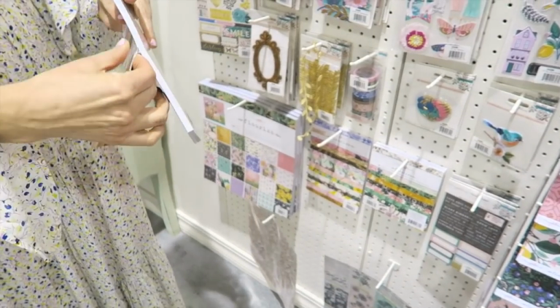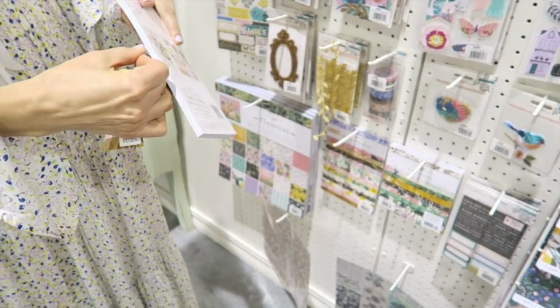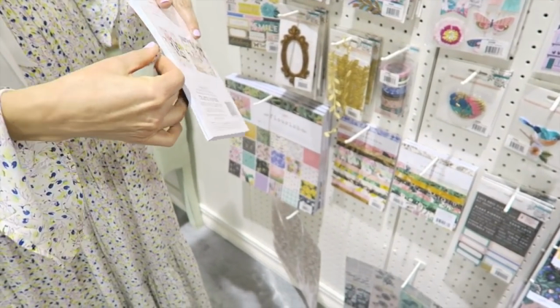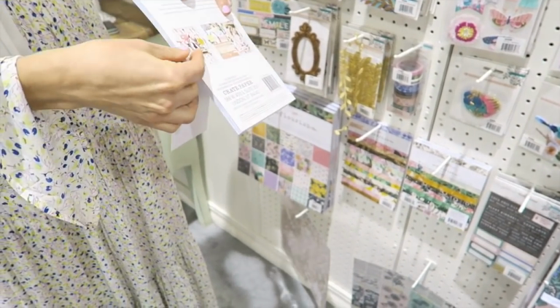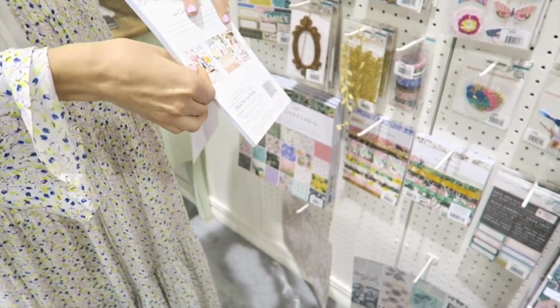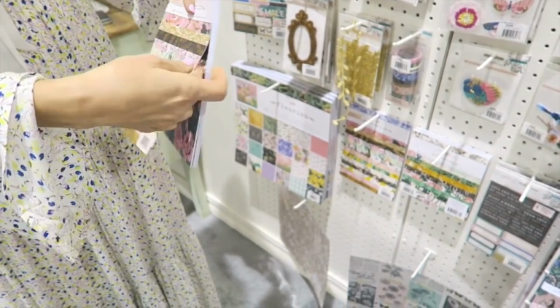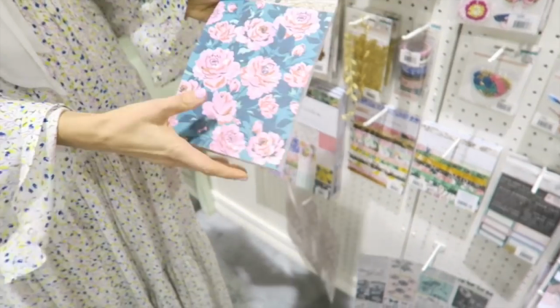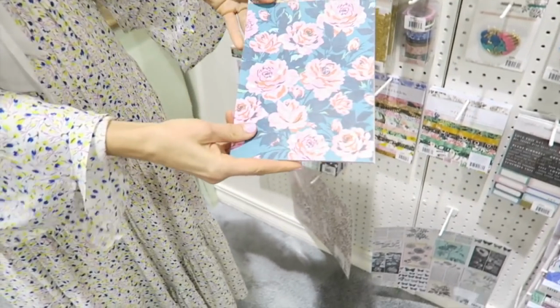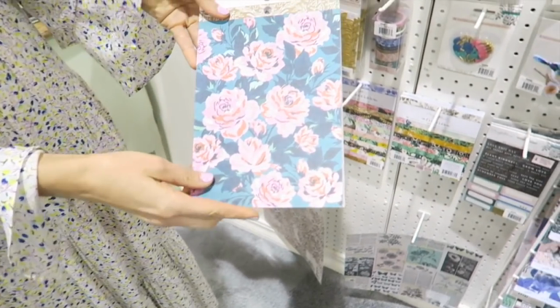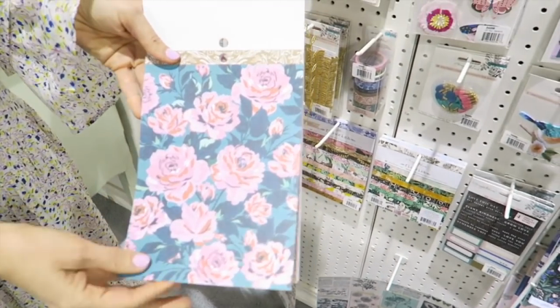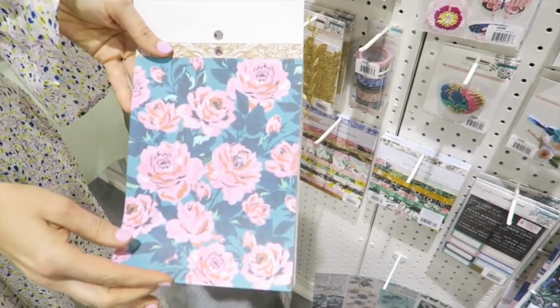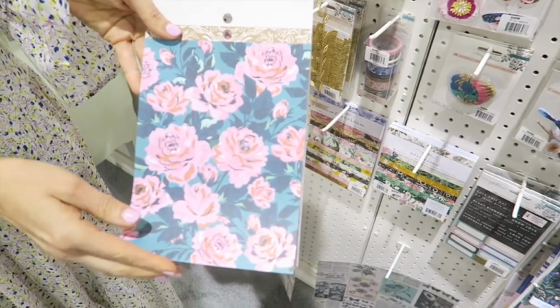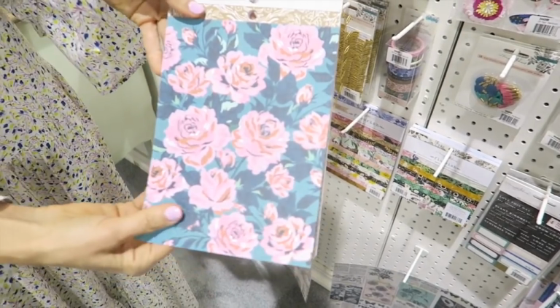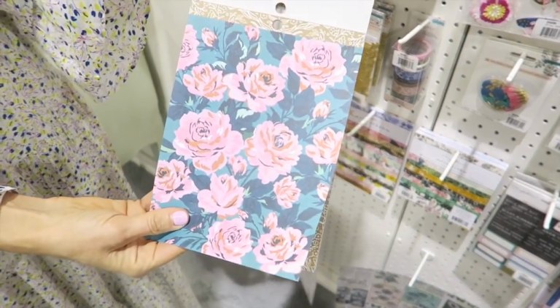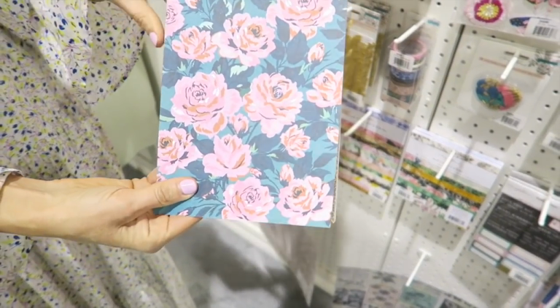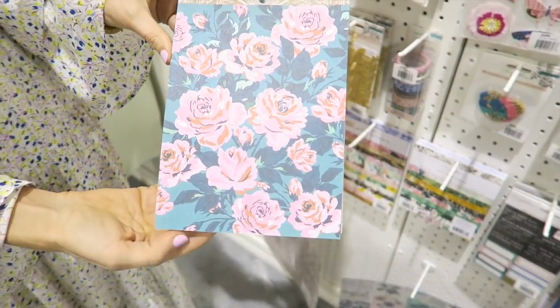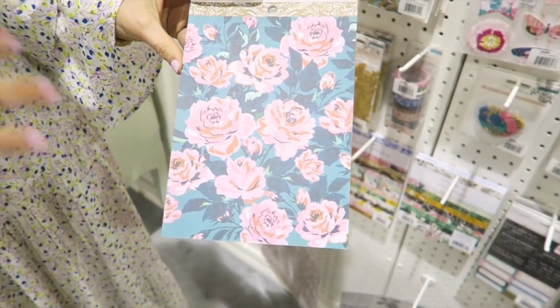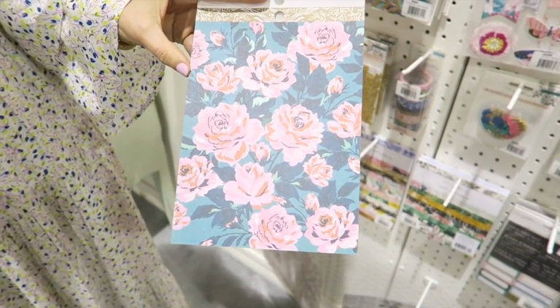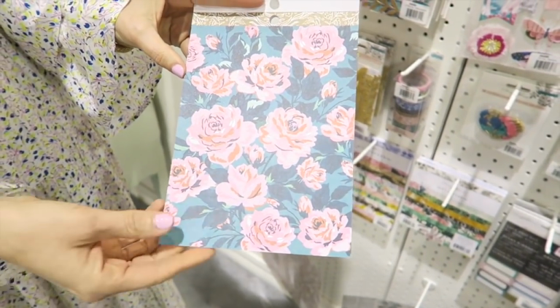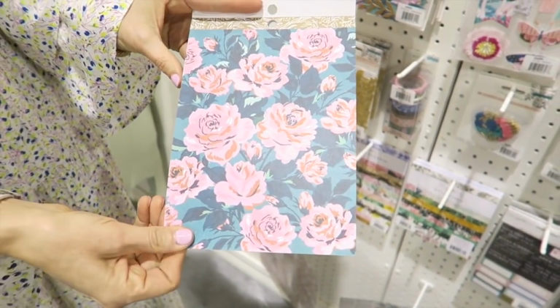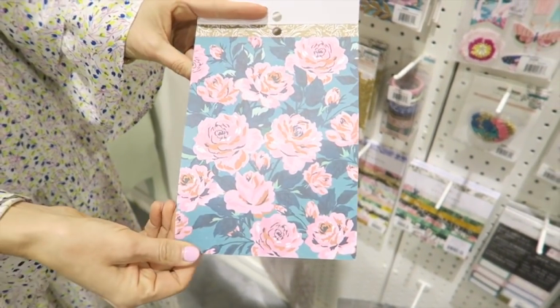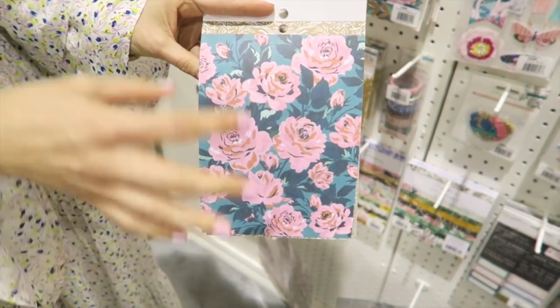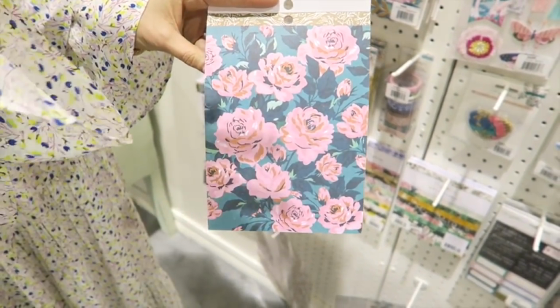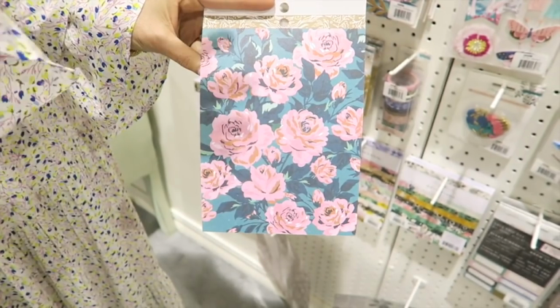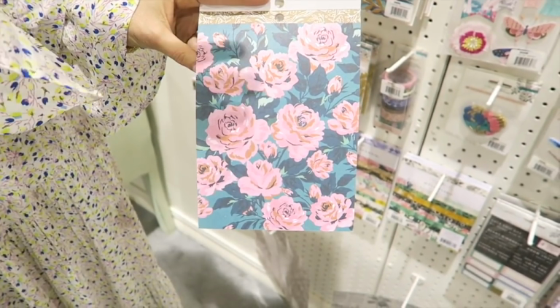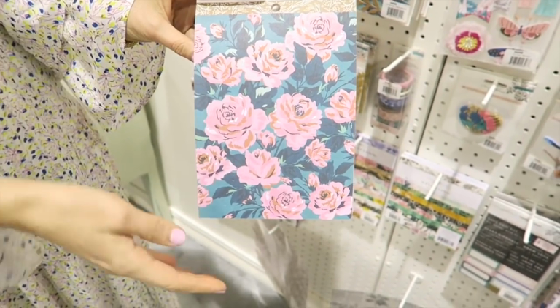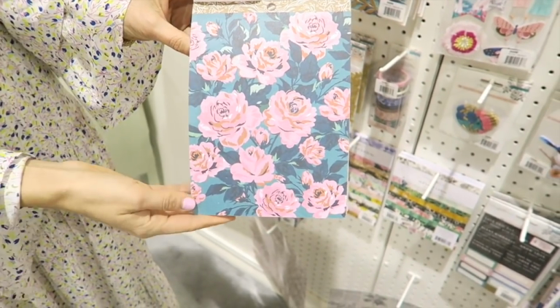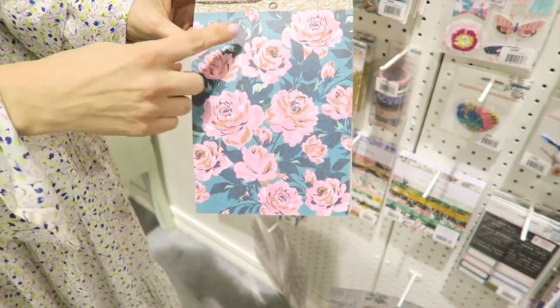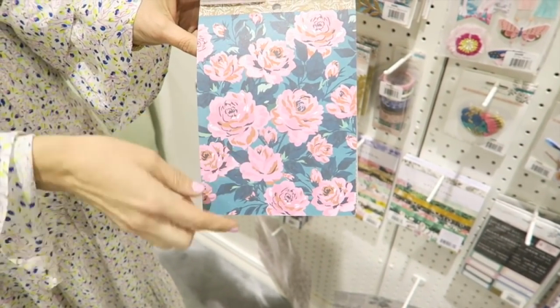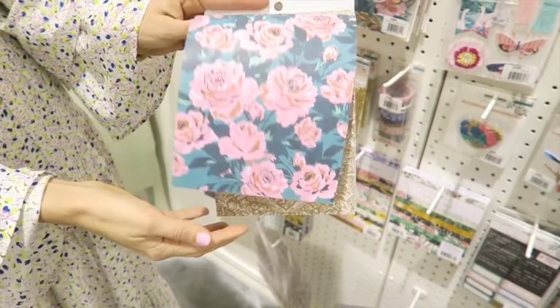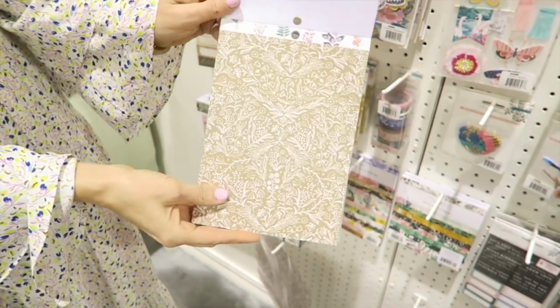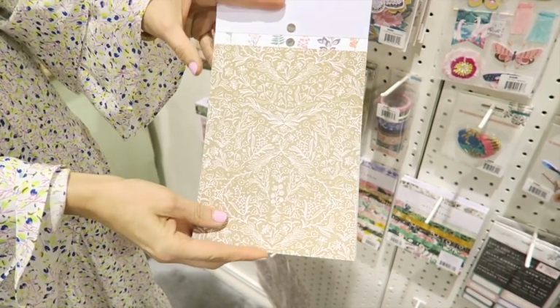I'll pop this open here really quick. A lot of the florals I was loving in a lot of different color combinations, and I couldn't pick, and so we picked for the main papers, but then we did different versions in here.